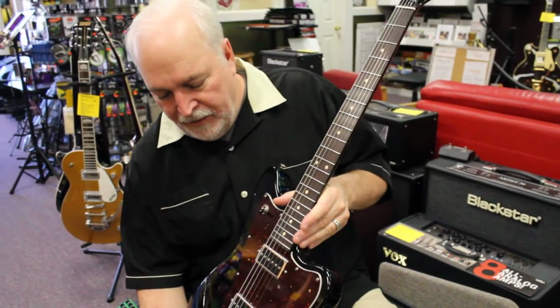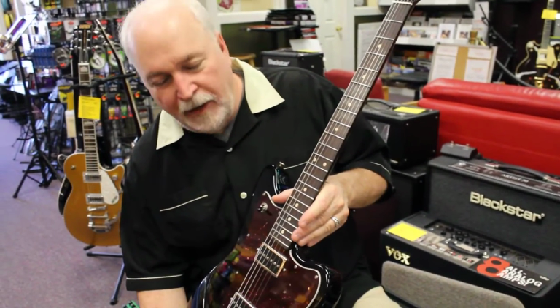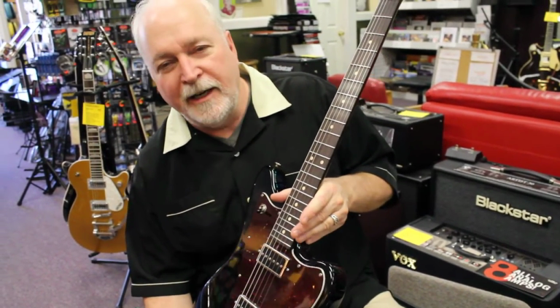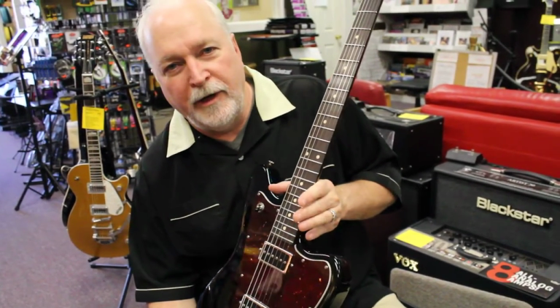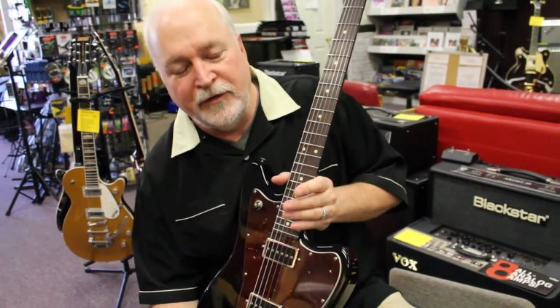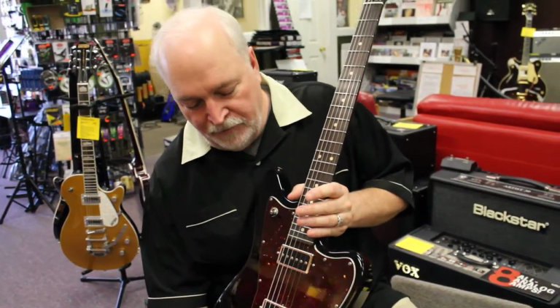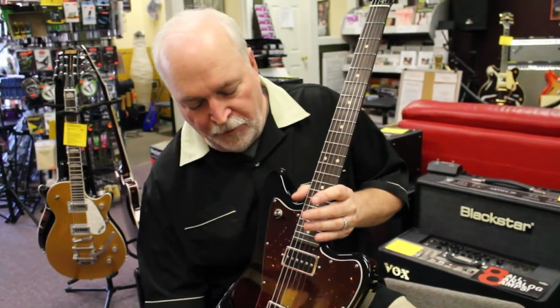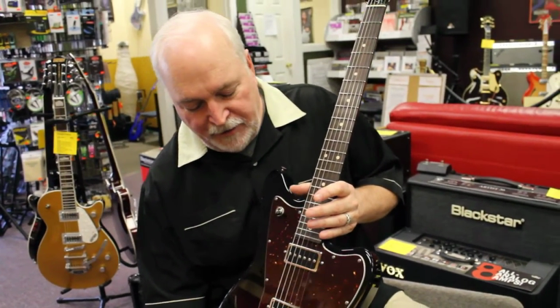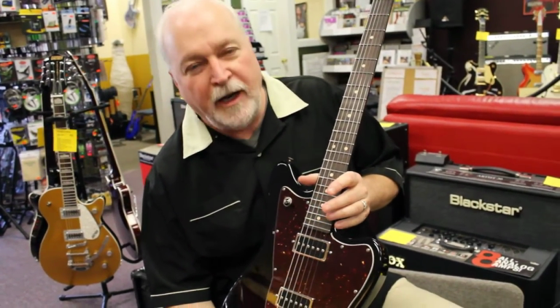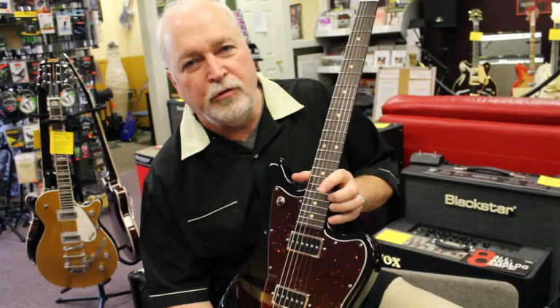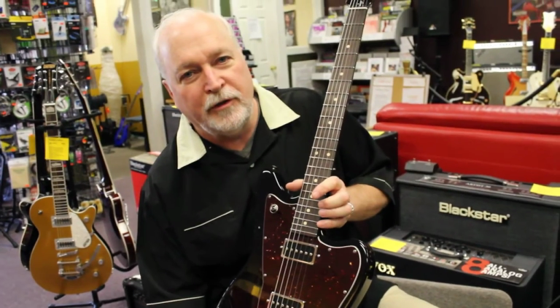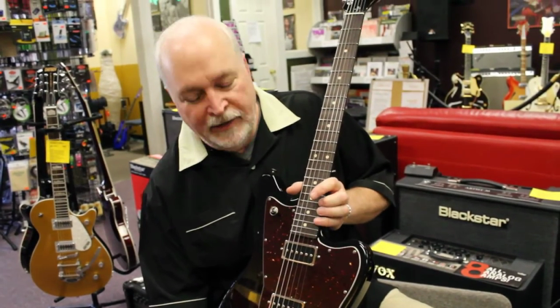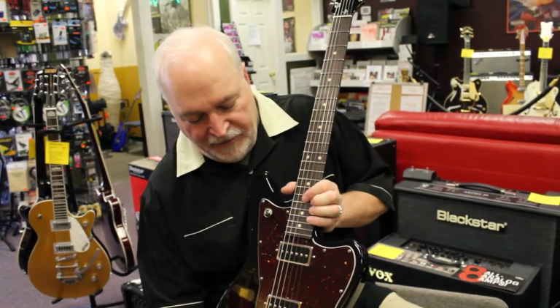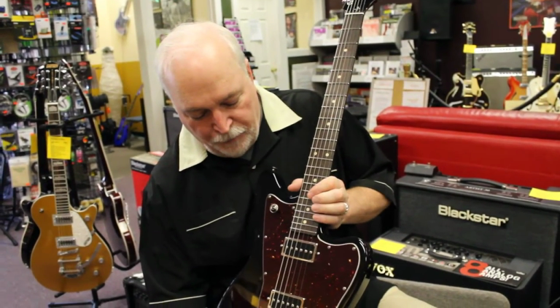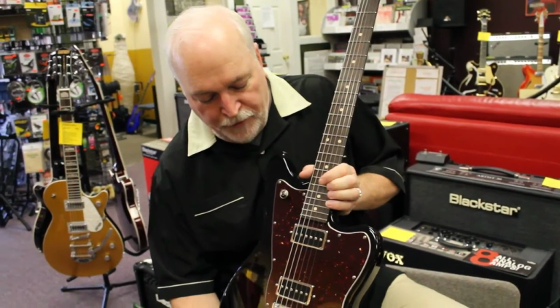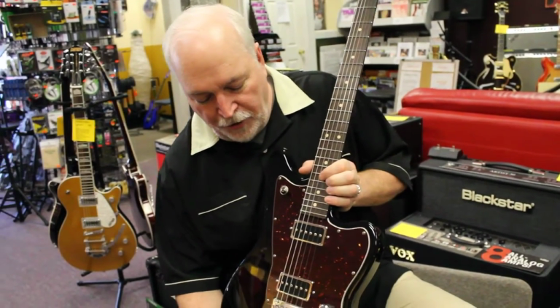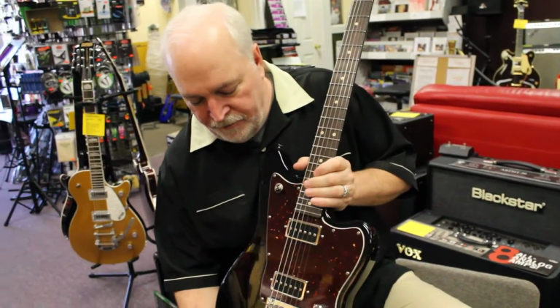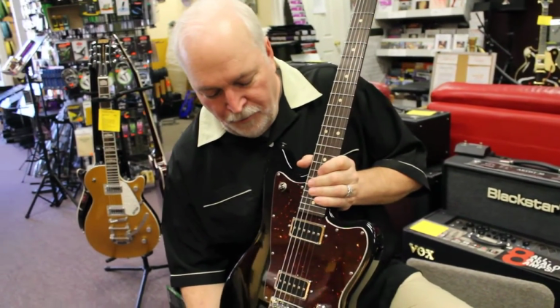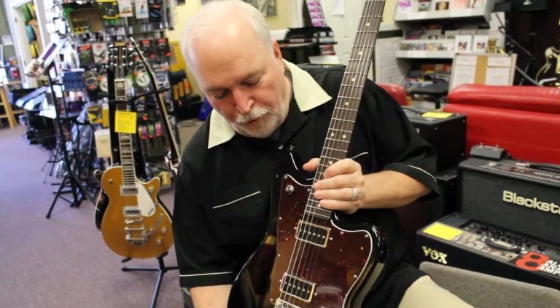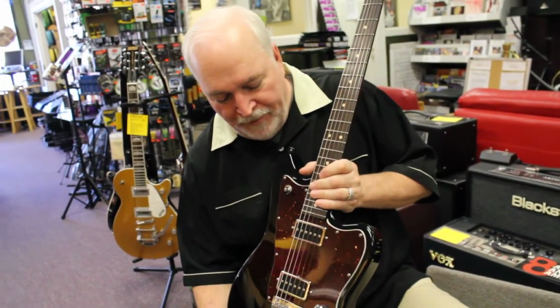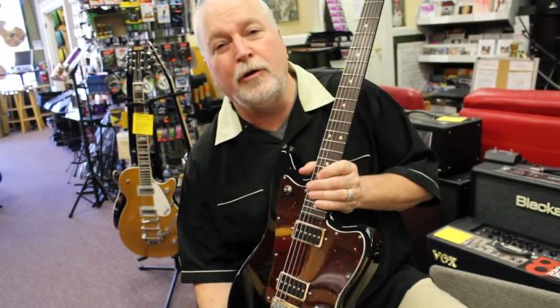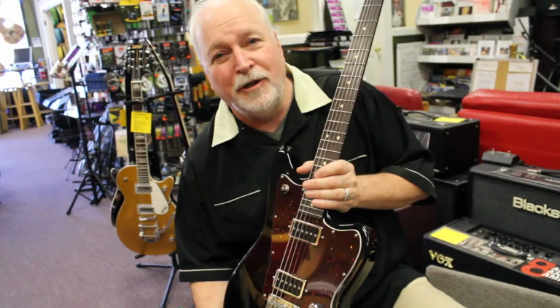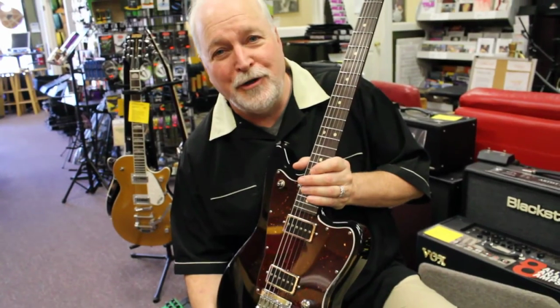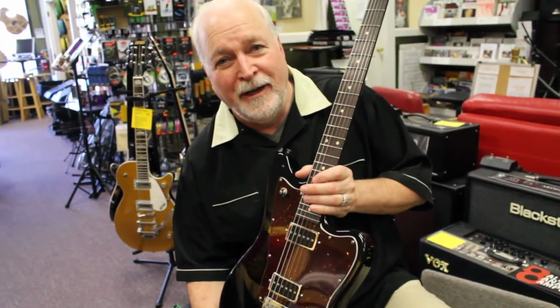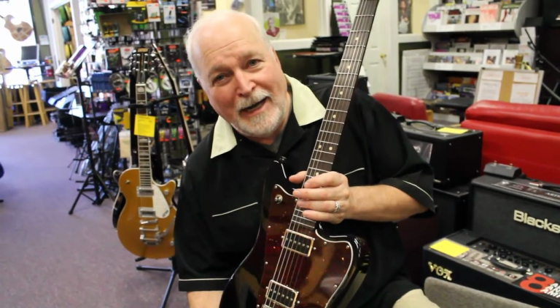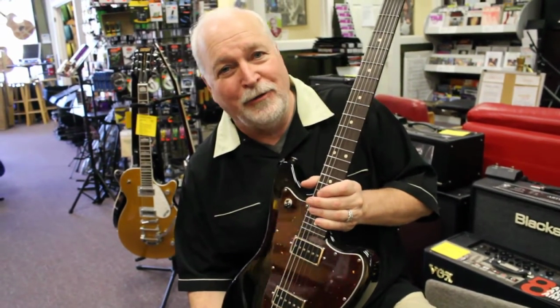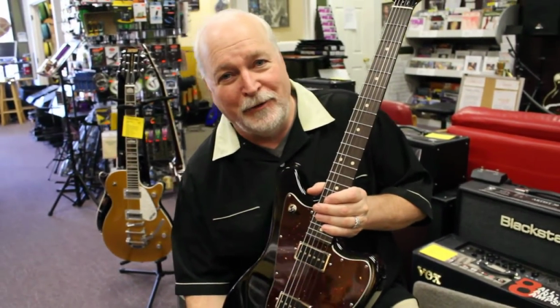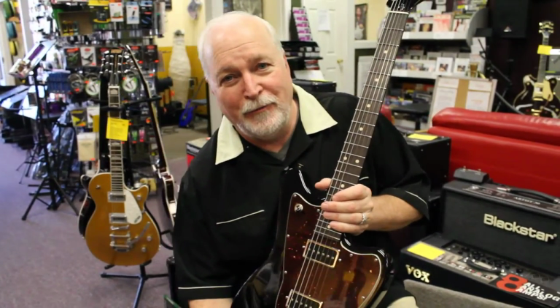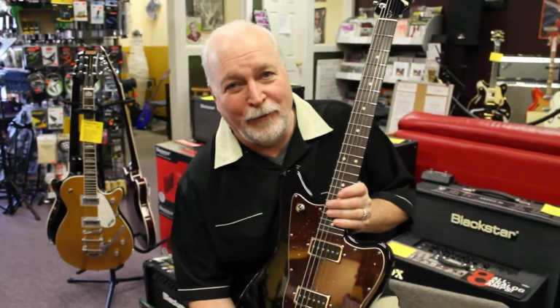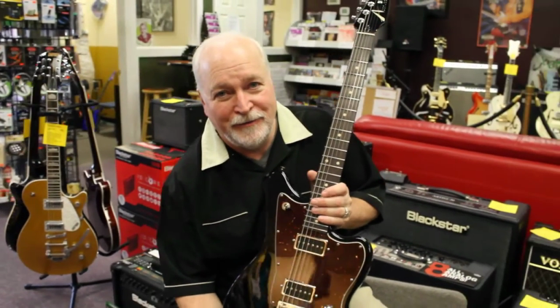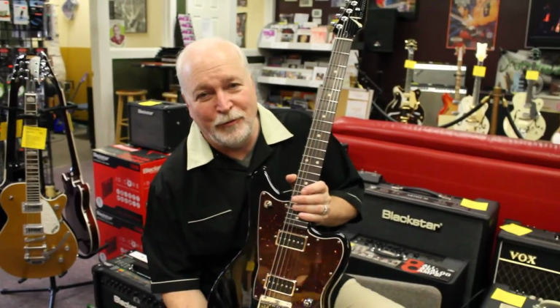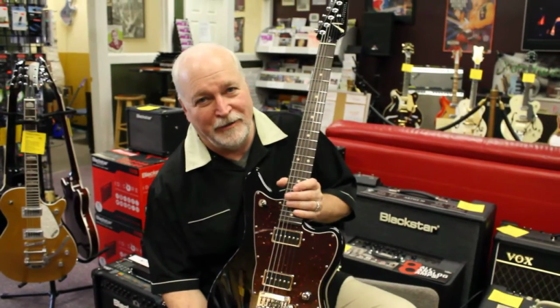It plays like a dream. It's got versatility, it's got unusual looks, it's got that real rich, dark, warm look to go with the tone. Tom Anderson Raven — one of our favorites. Thanks for checking in.